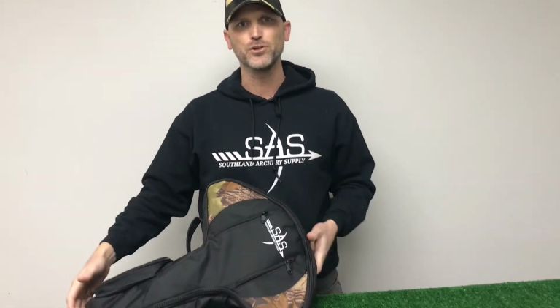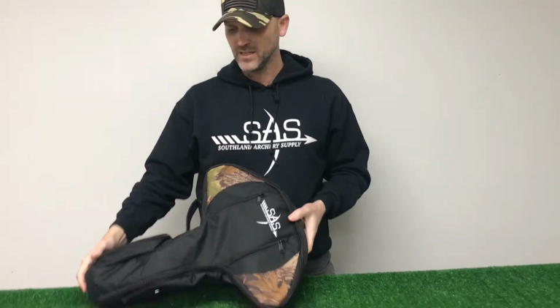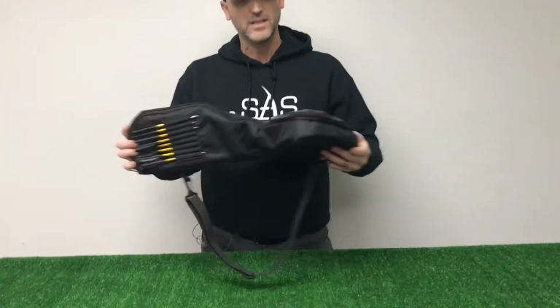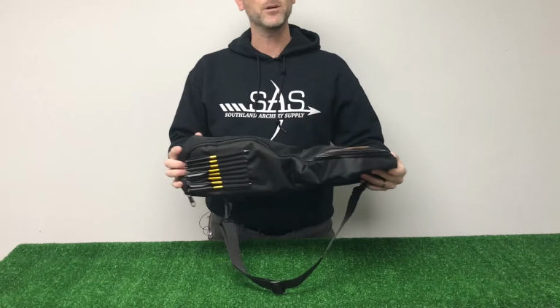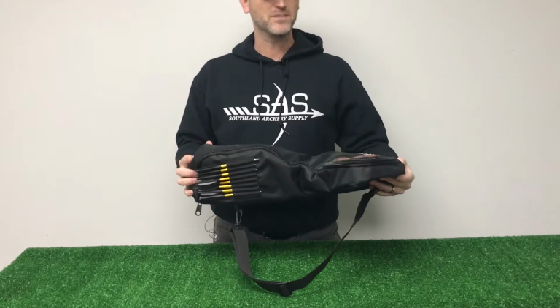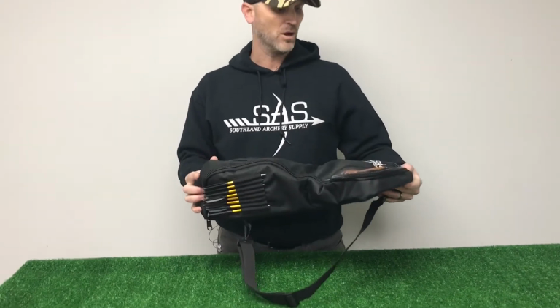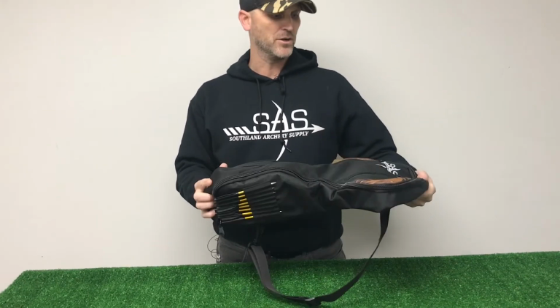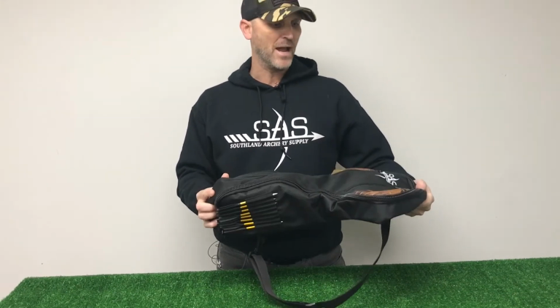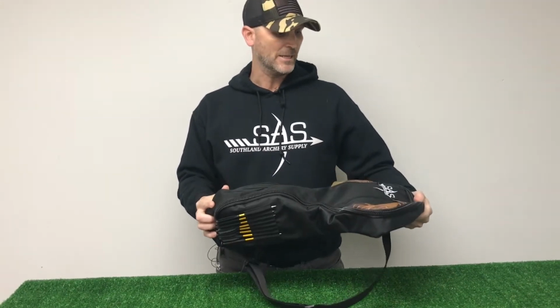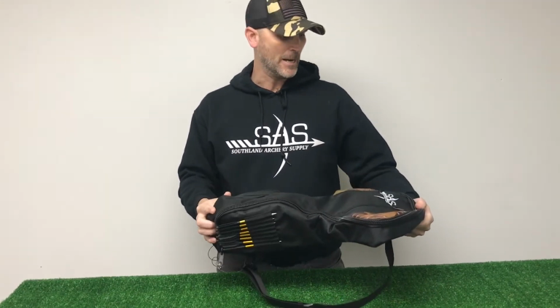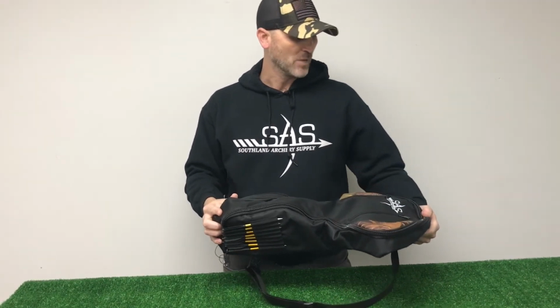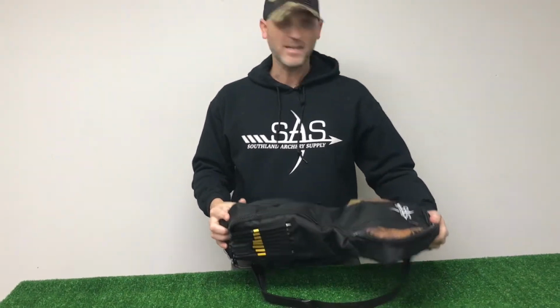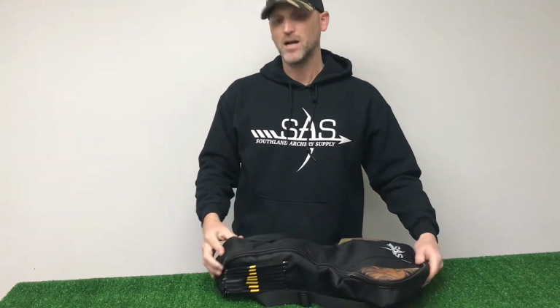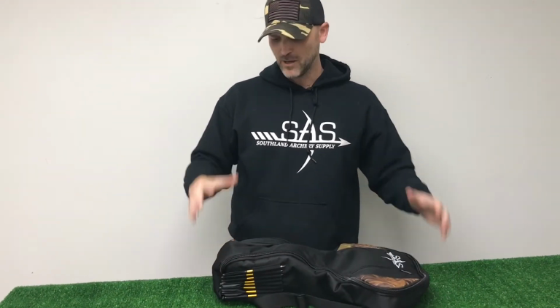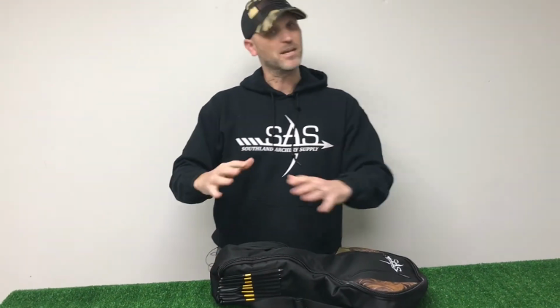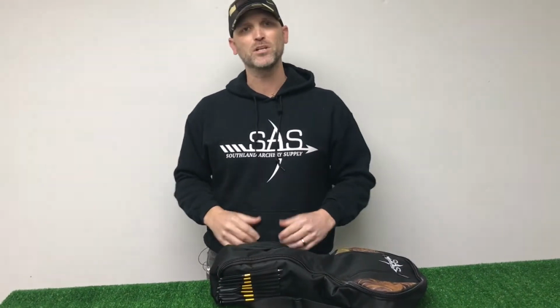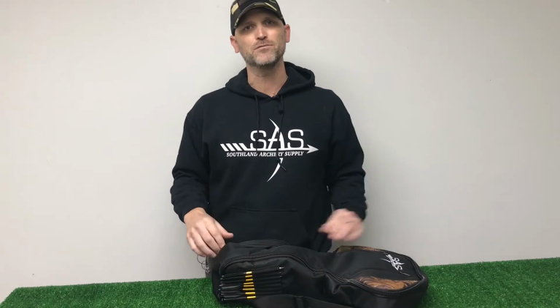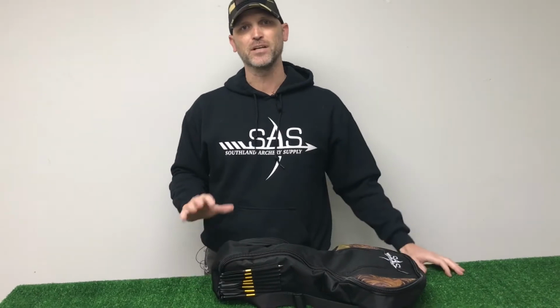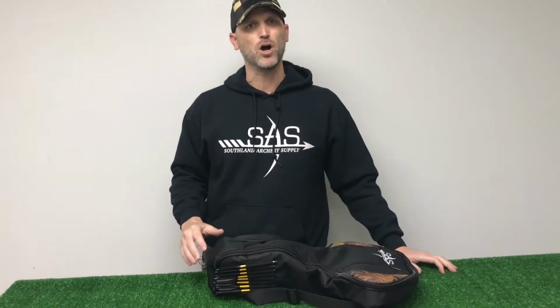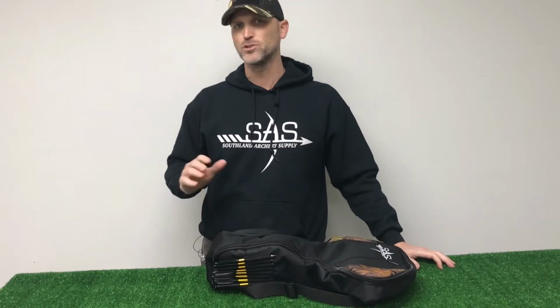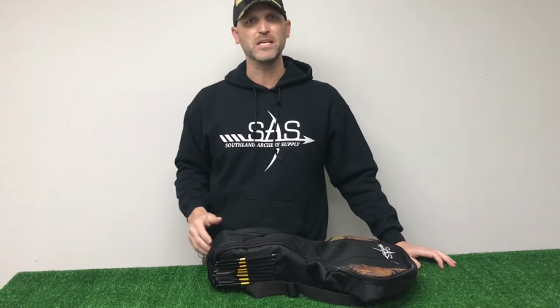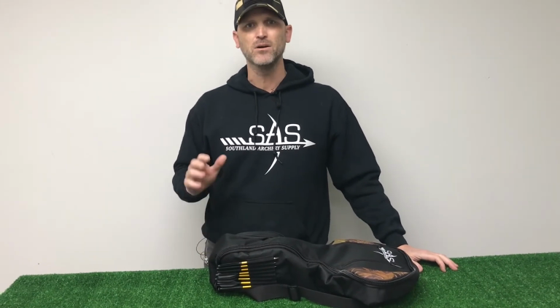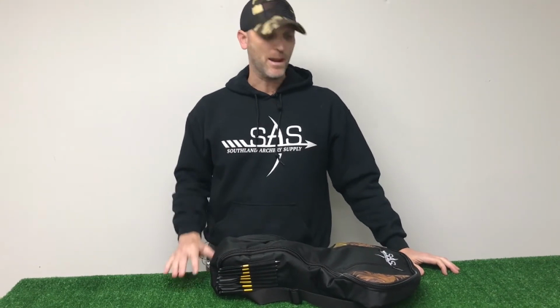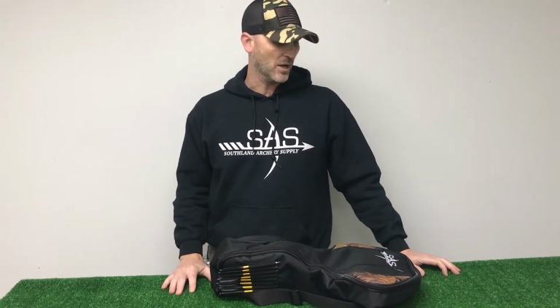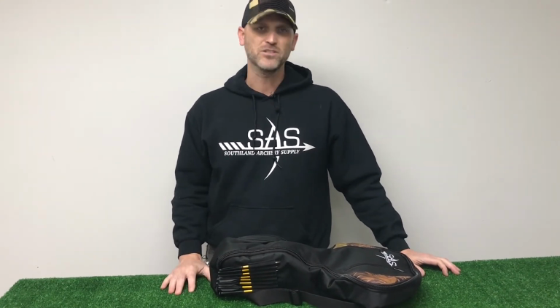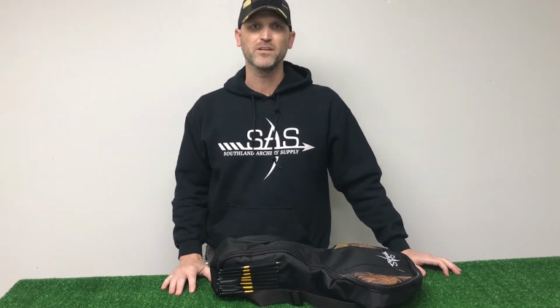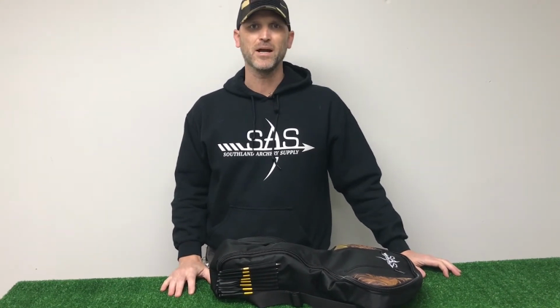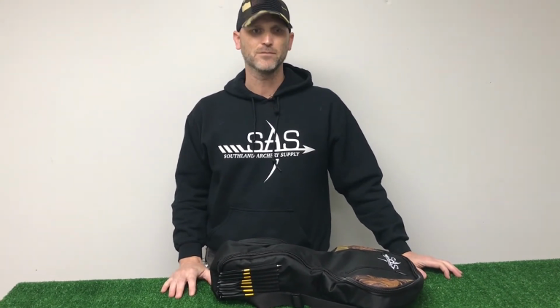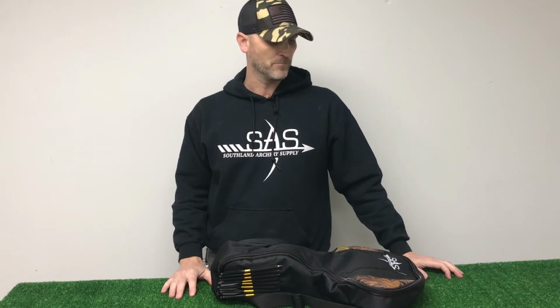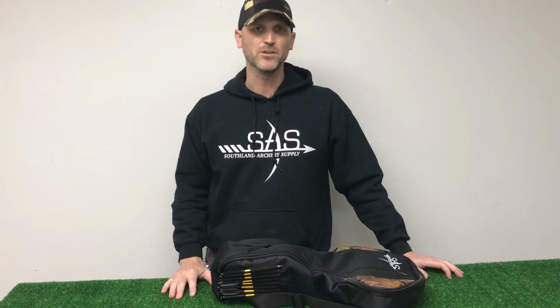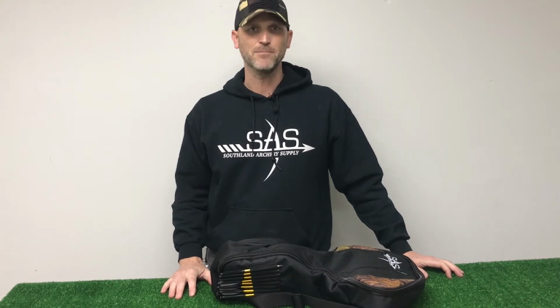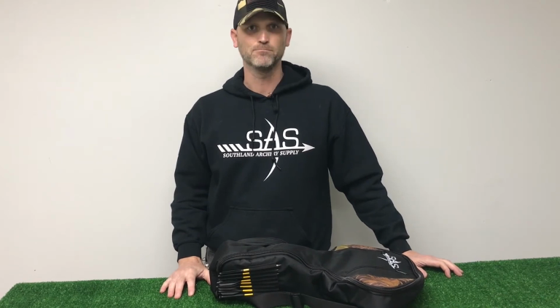Carry your Prophecy bow in our new bag, and again, if you guys have any questions, feel free to give us a call or shoot us an email — happy to assist you with anything you might have. So until next time, bye bye!